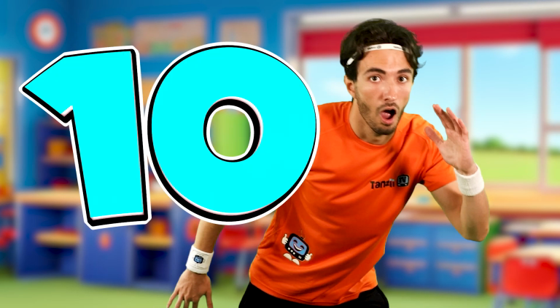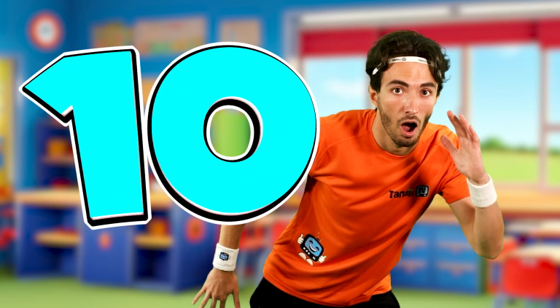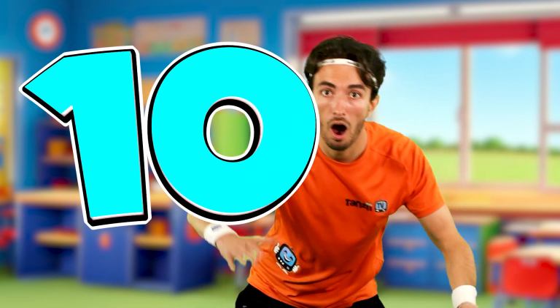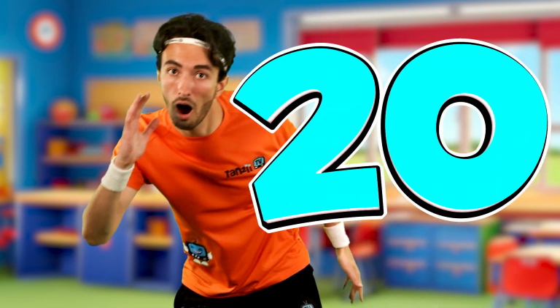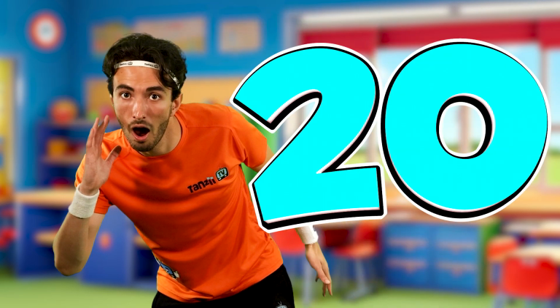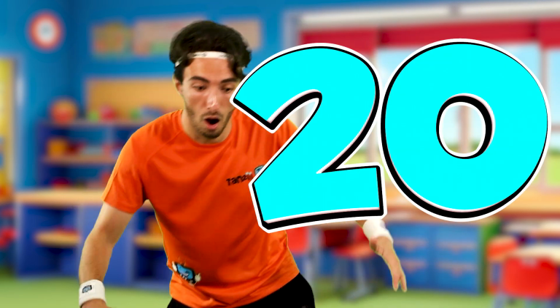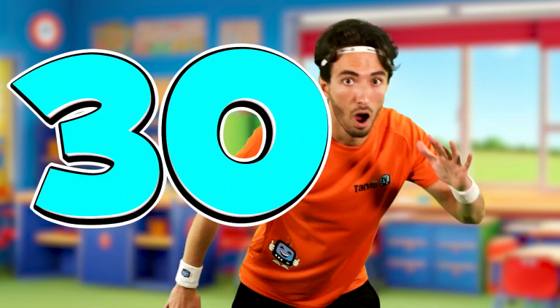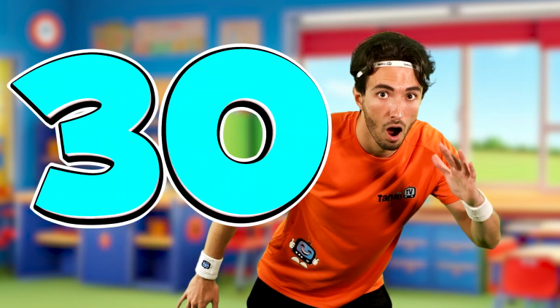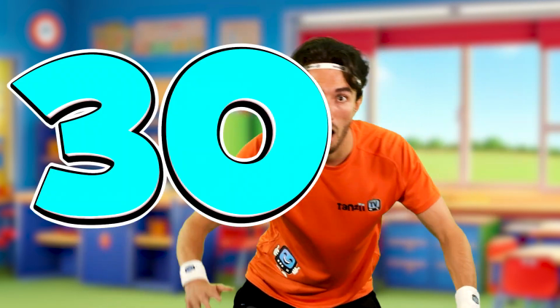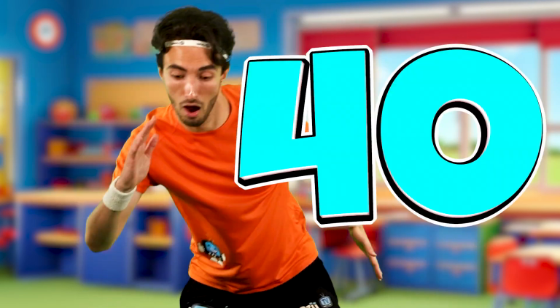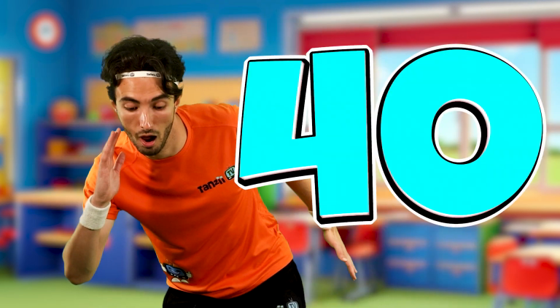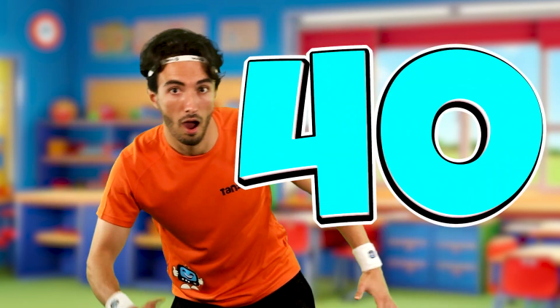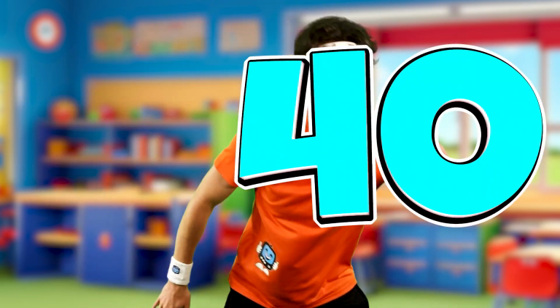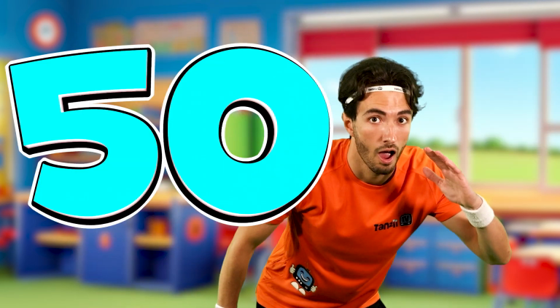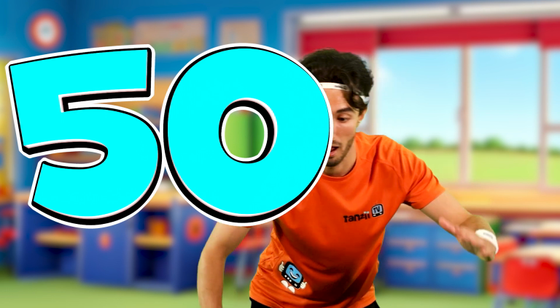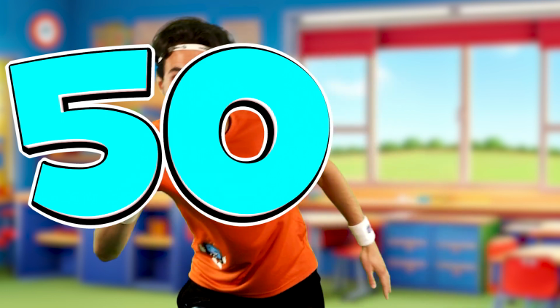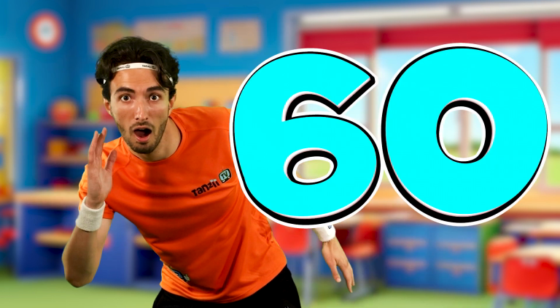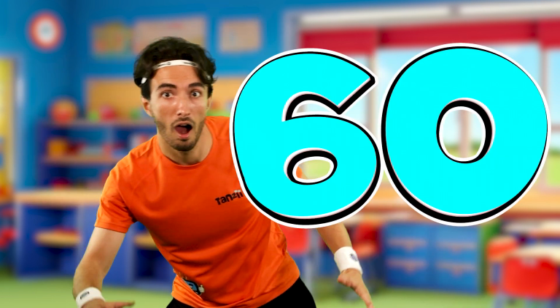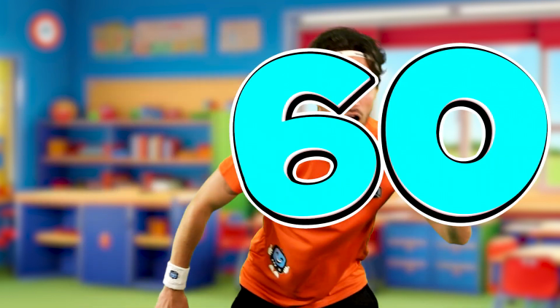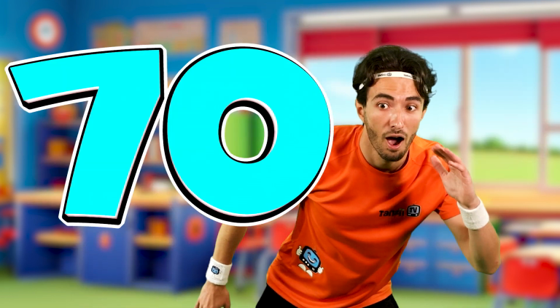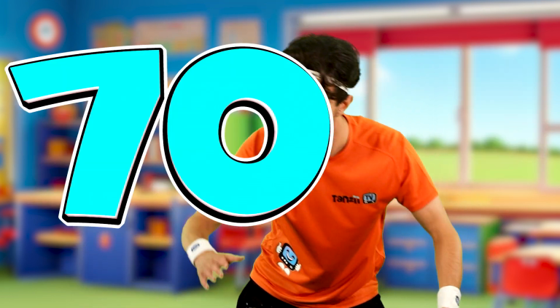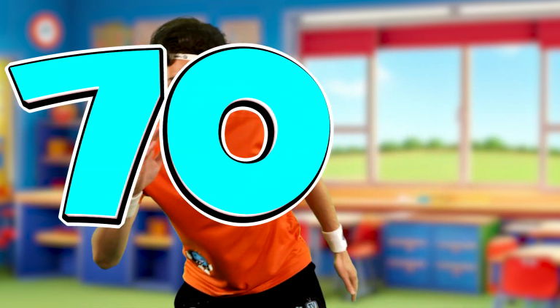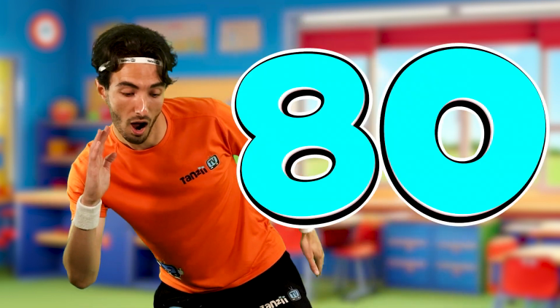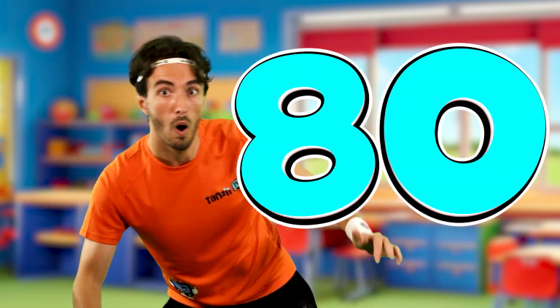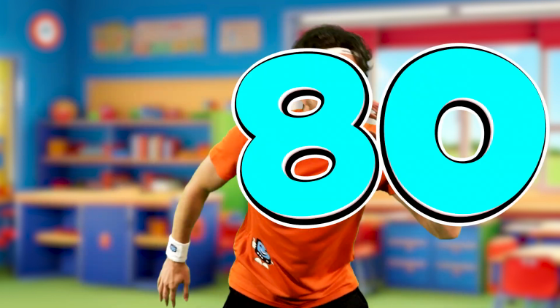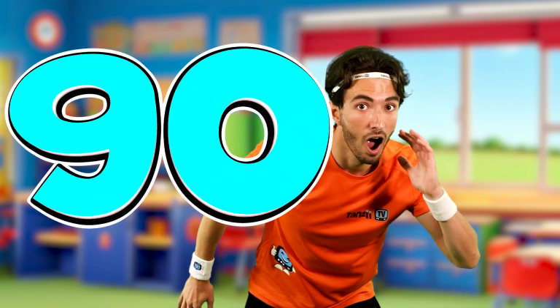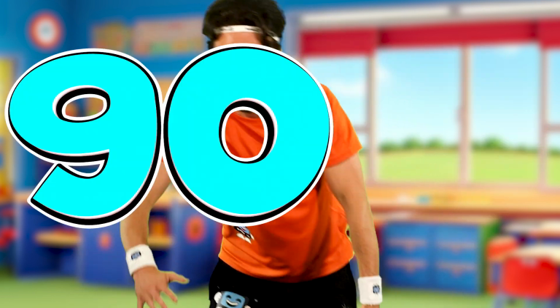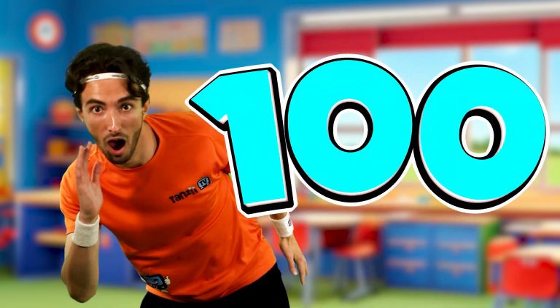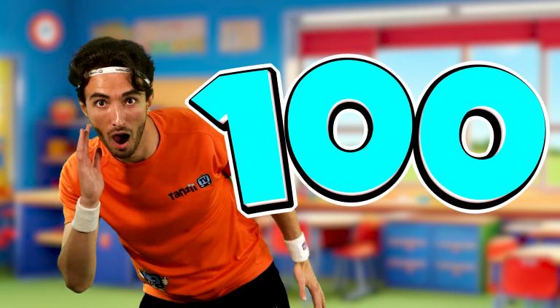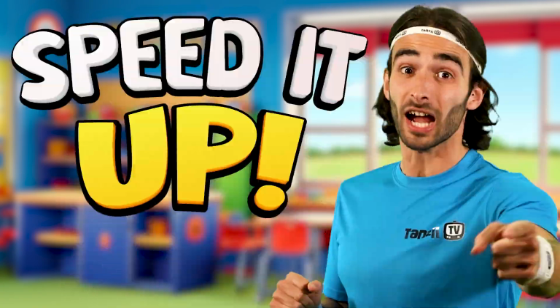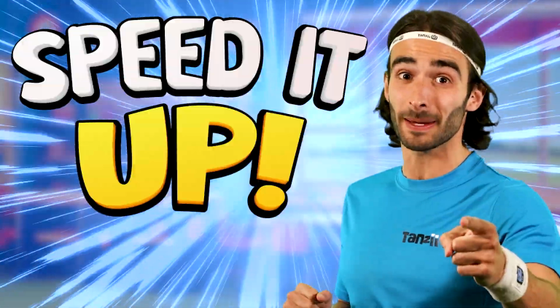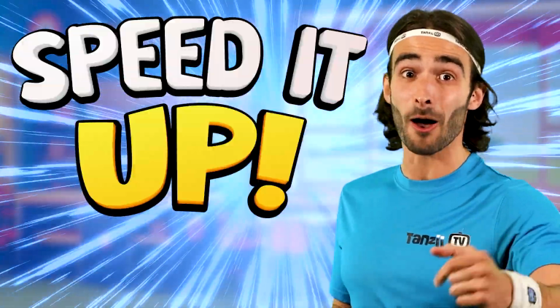10, 20, 30, 40, 50, 60, 70, 80, 90, 100. Time to speed it up.